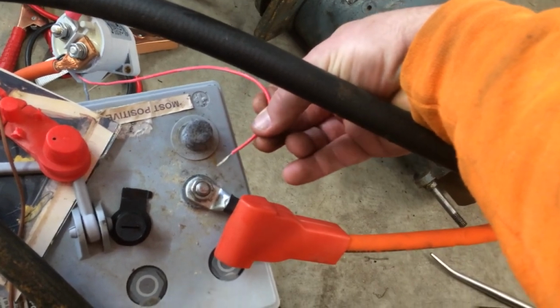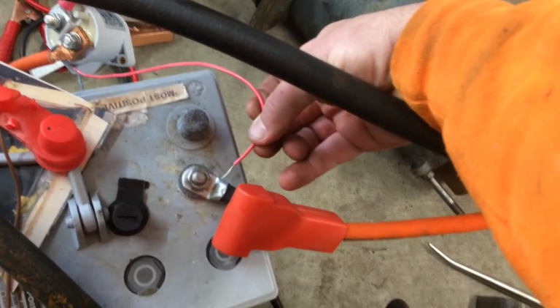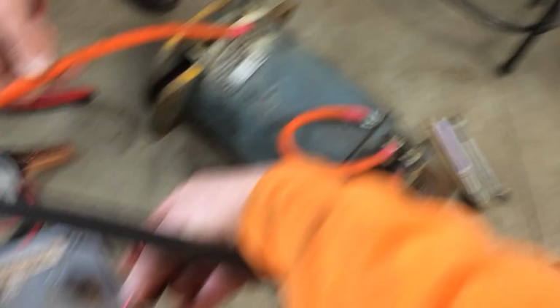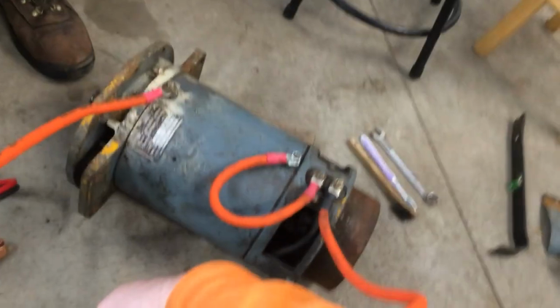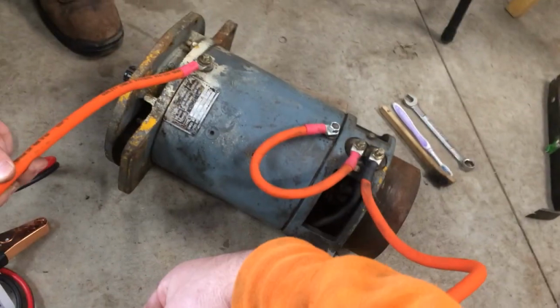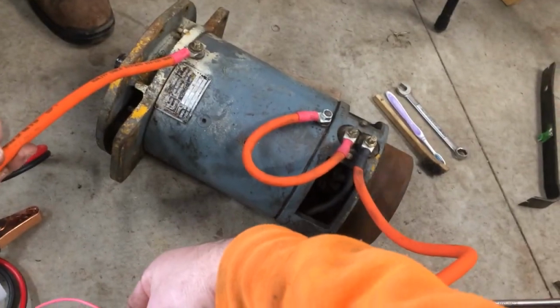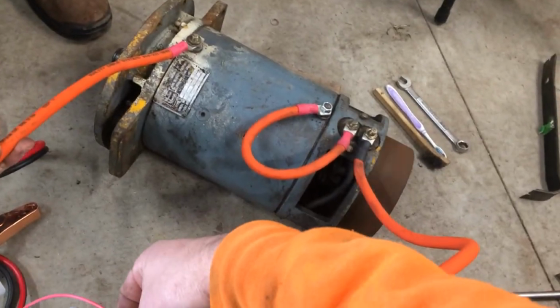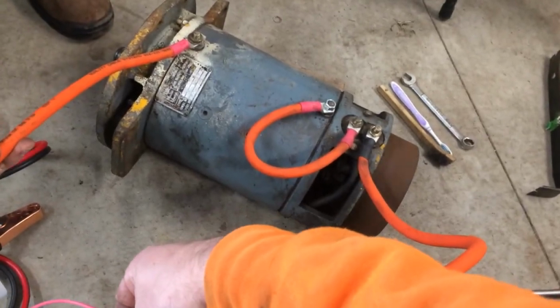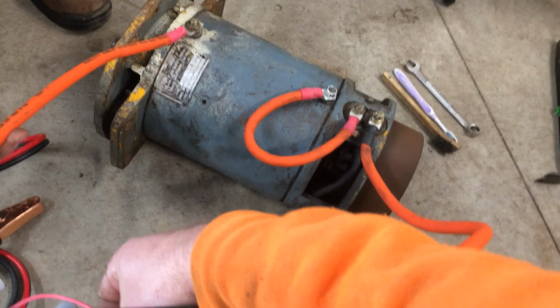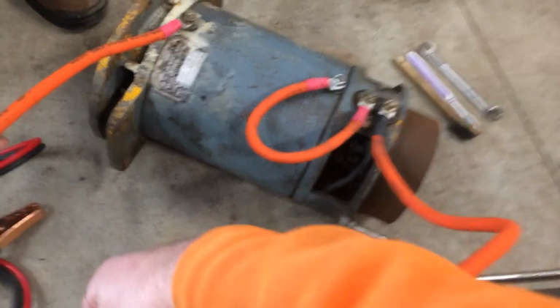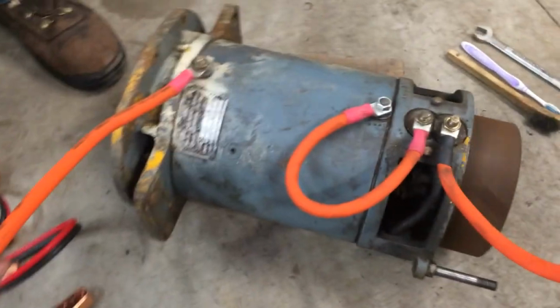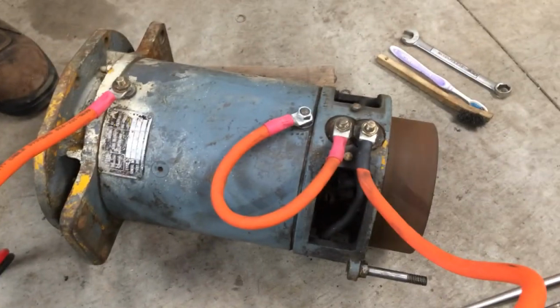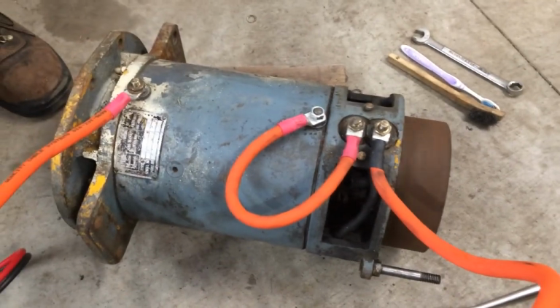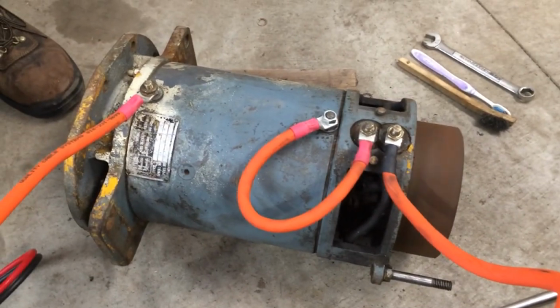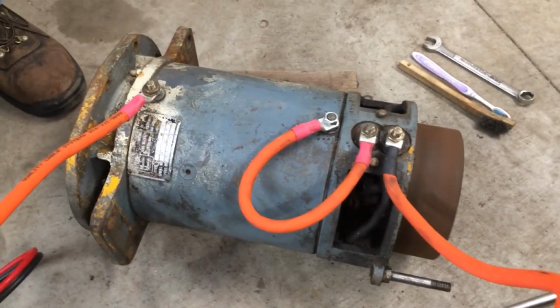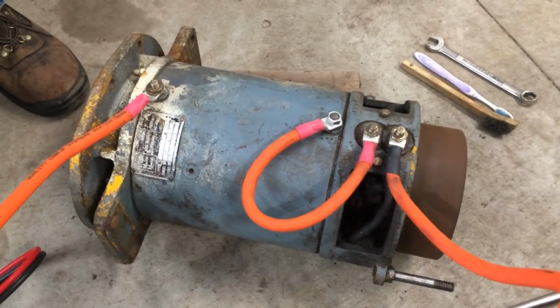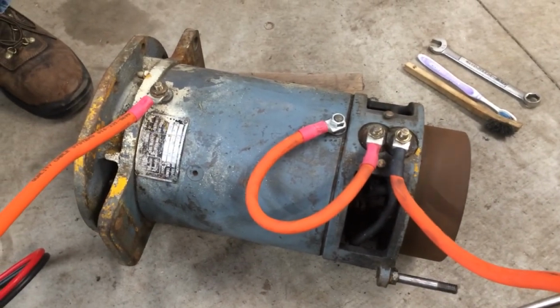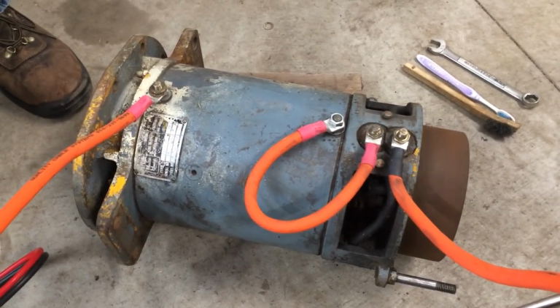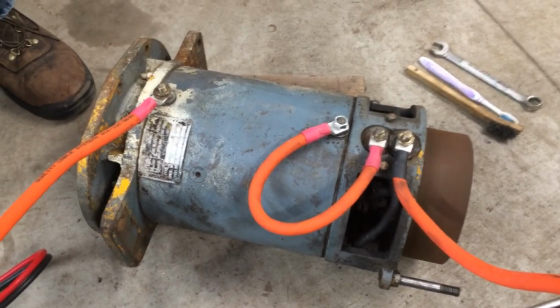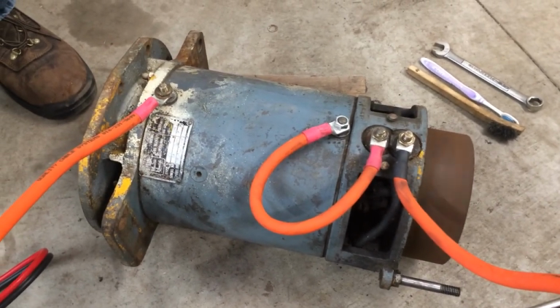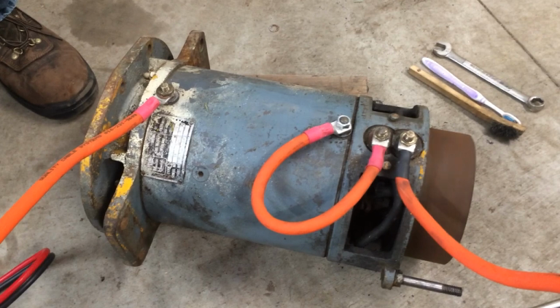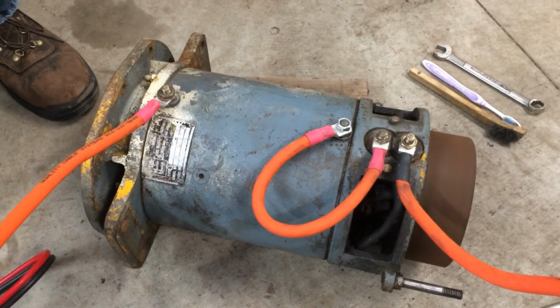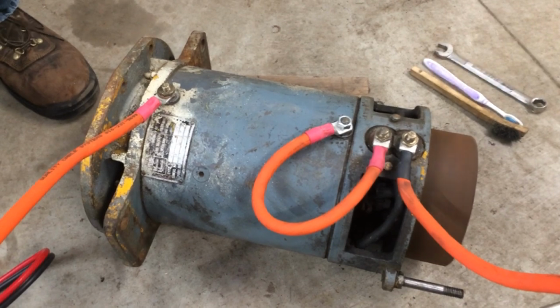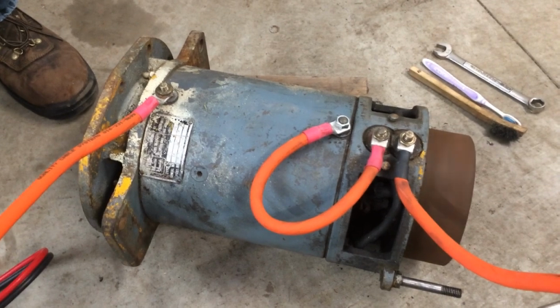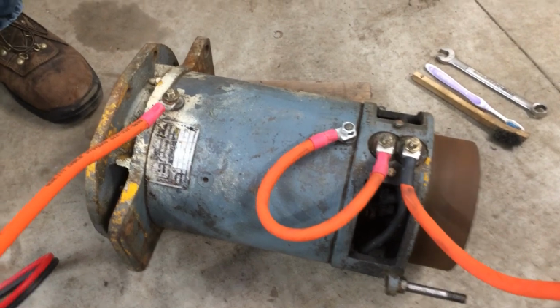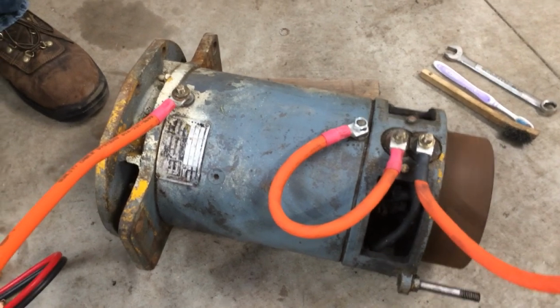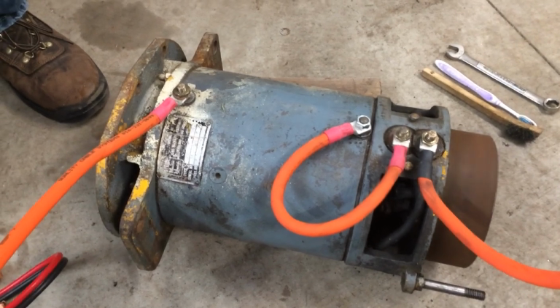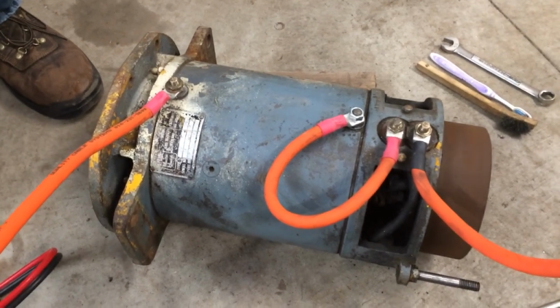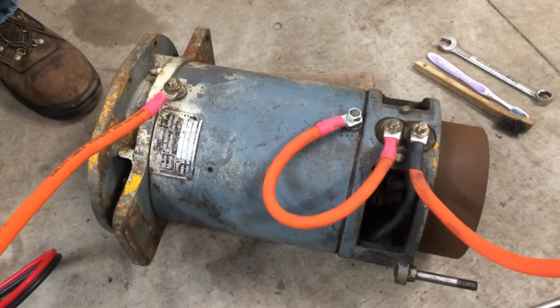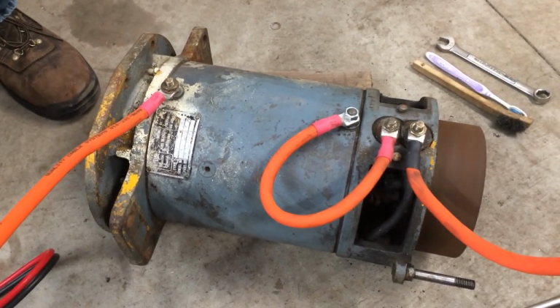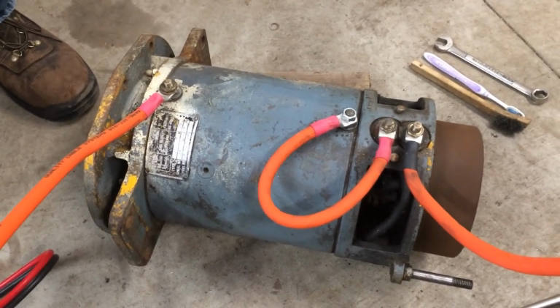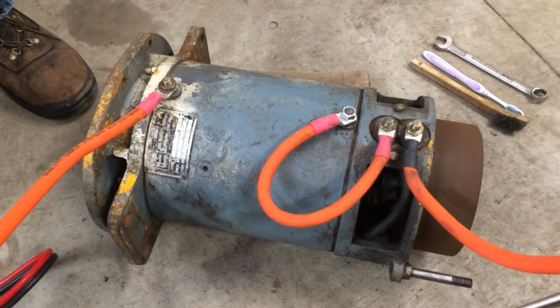And the motor will spin. So here we go. Speed is proportional to voltage, so we're only spinning it at 12 volts, but overall it looks good. It's pretty quiet.